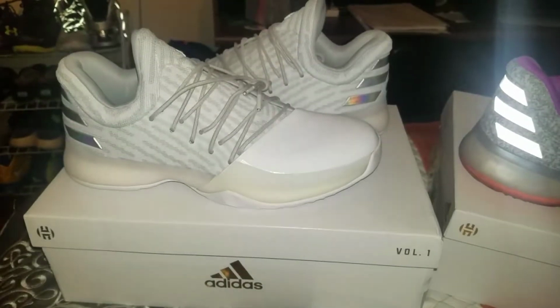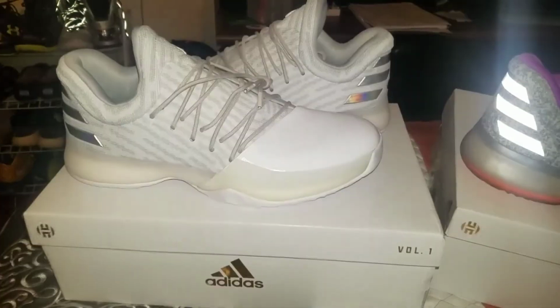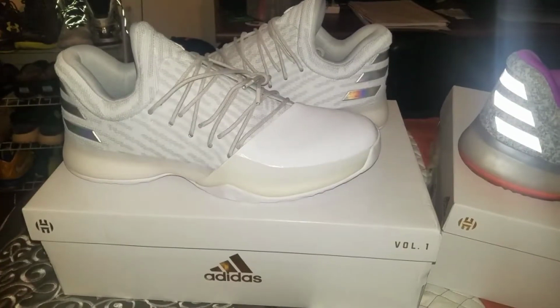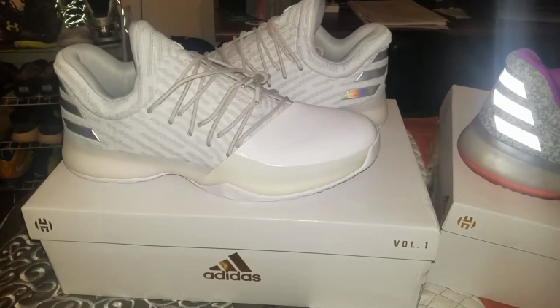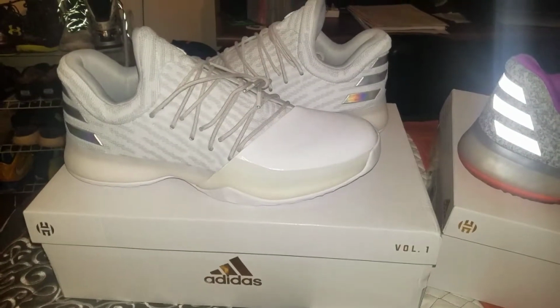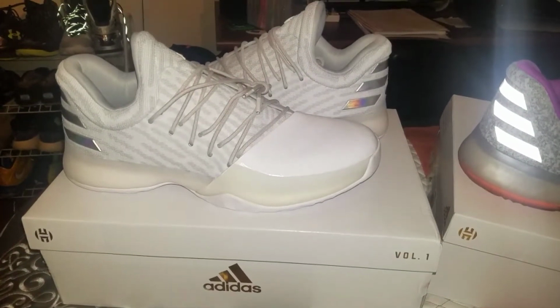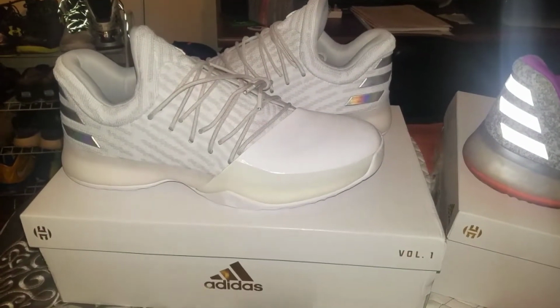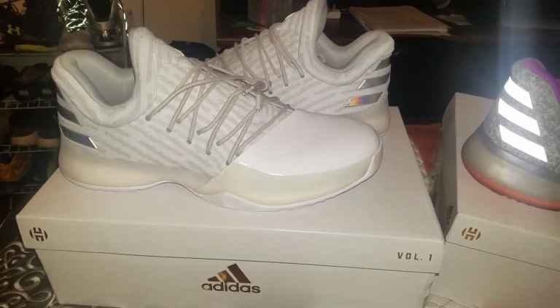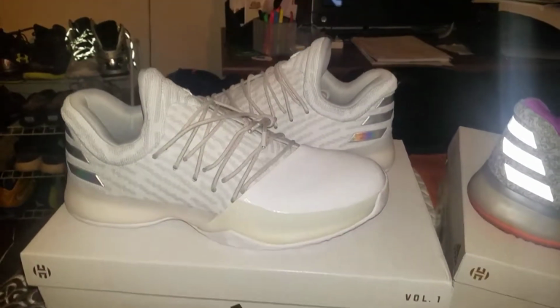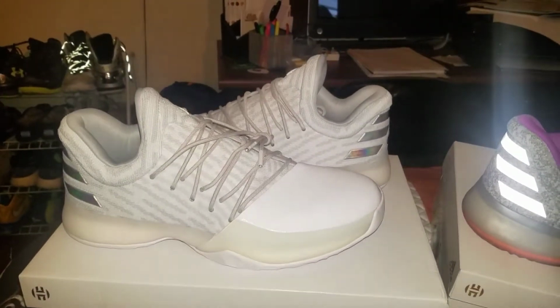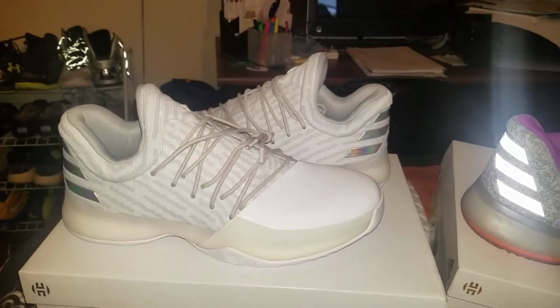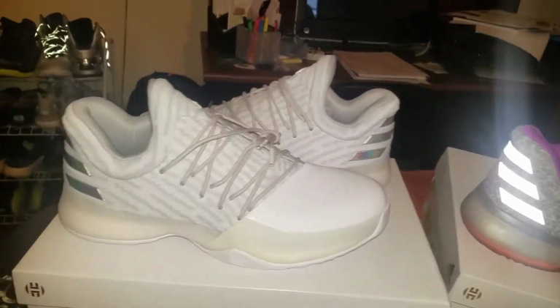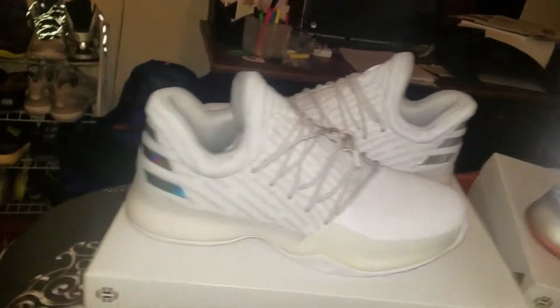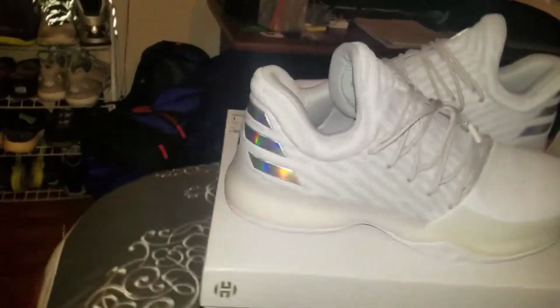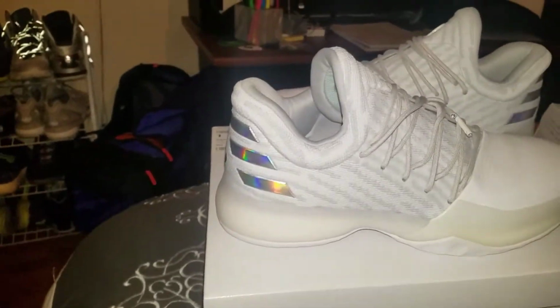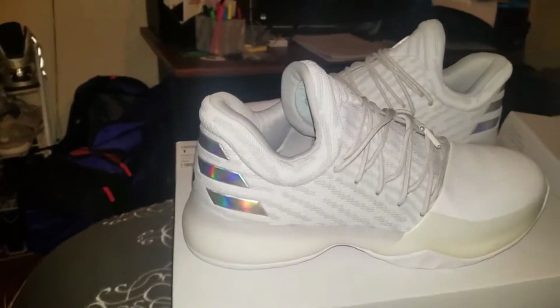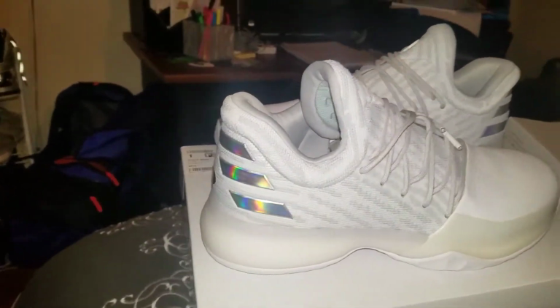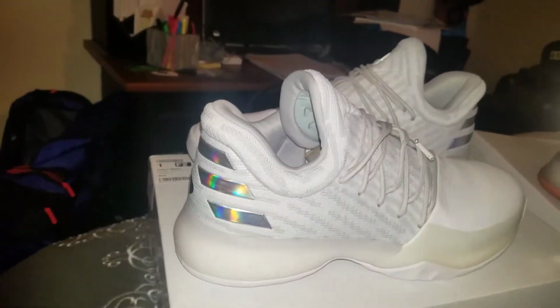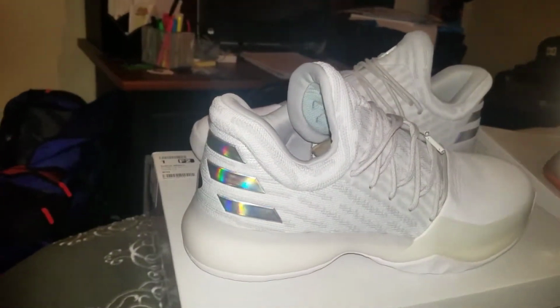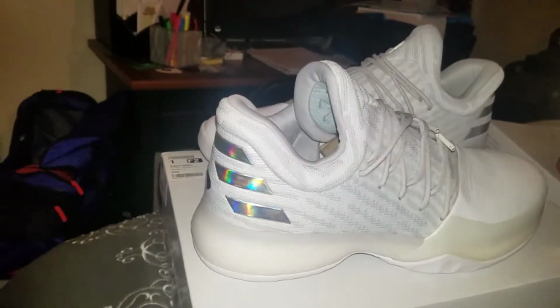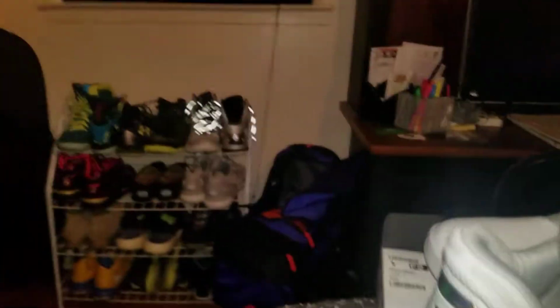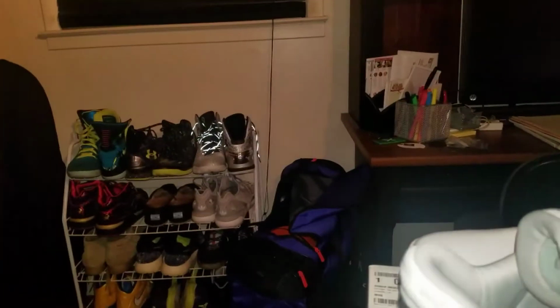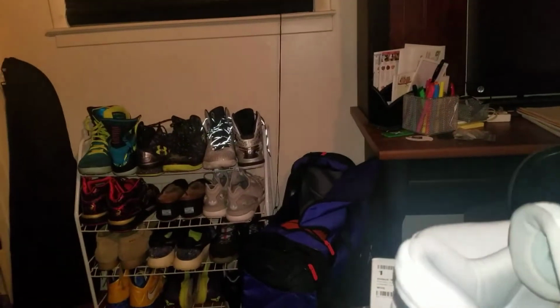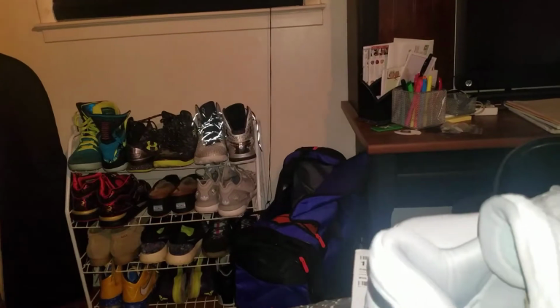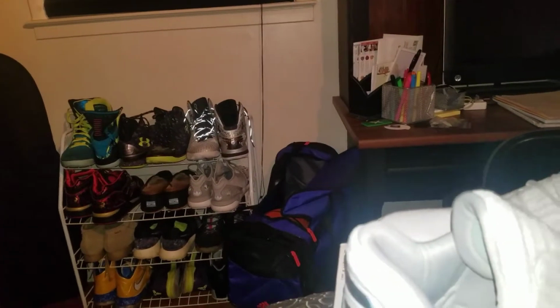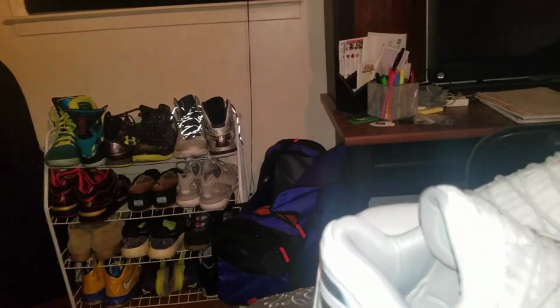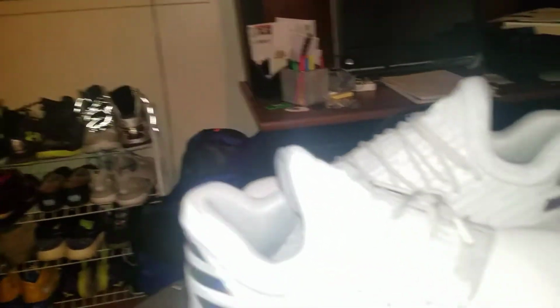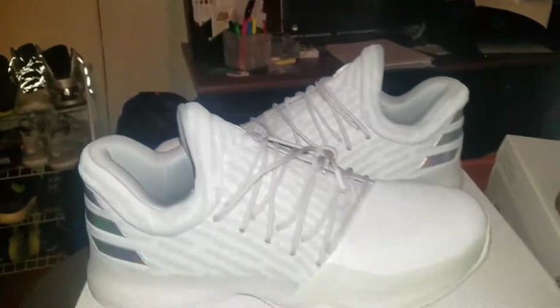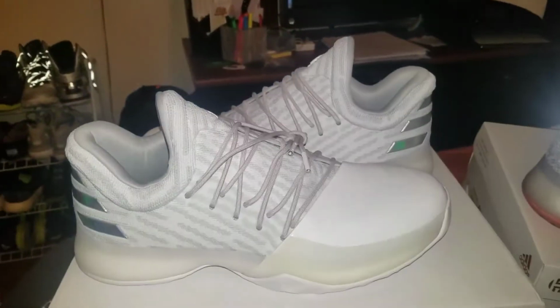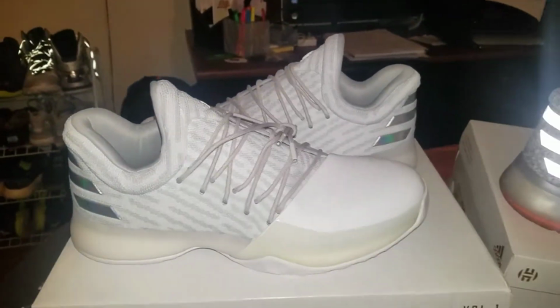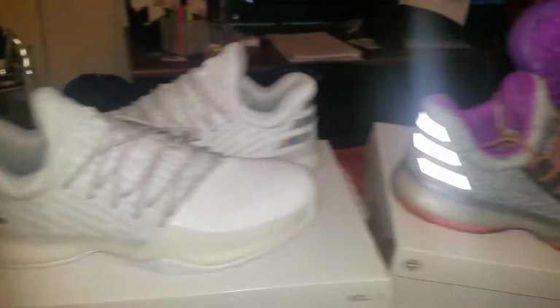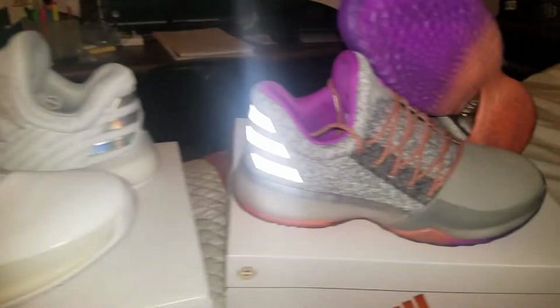Hey, what's up guys? Legos24 here again. Got all kinds of 3M in this shot — or the Zeno. You can even see the 3M back there on the Under Armors. A lot of 3M going on here.